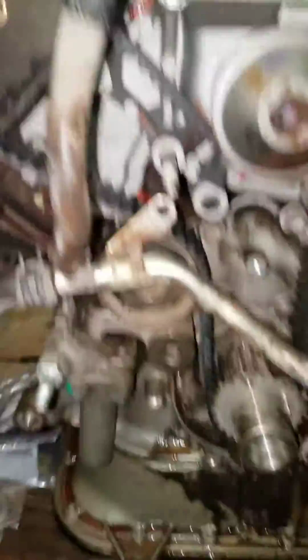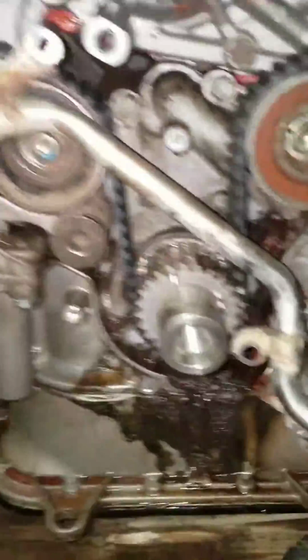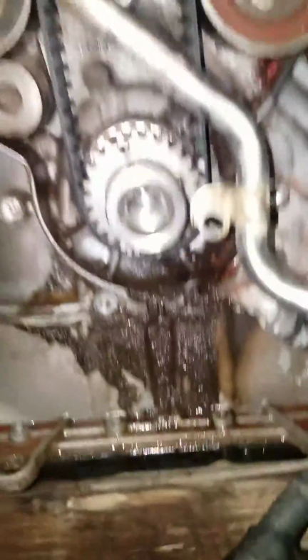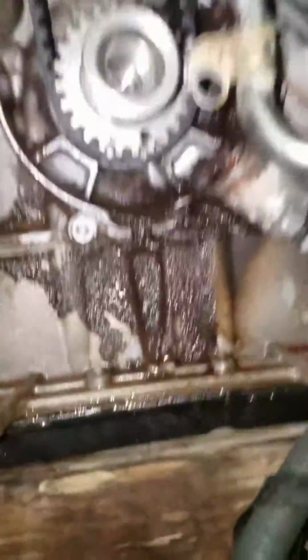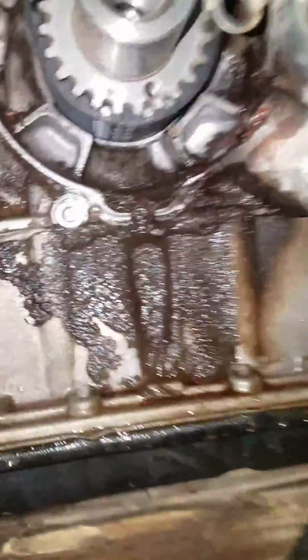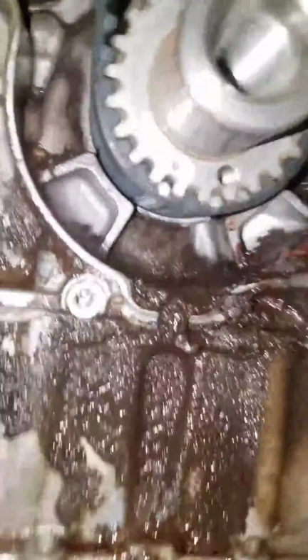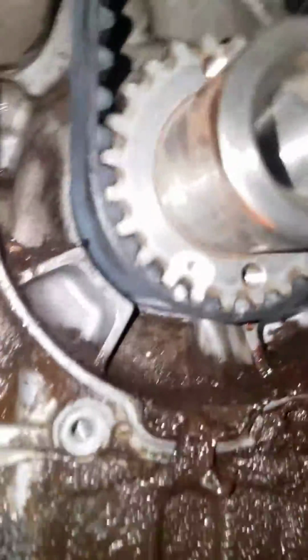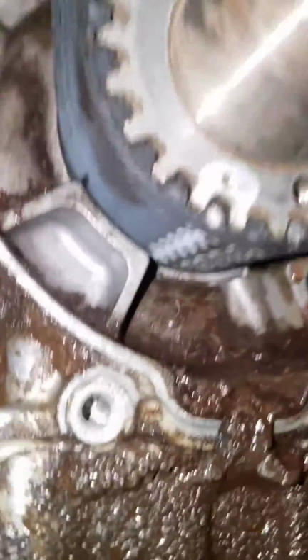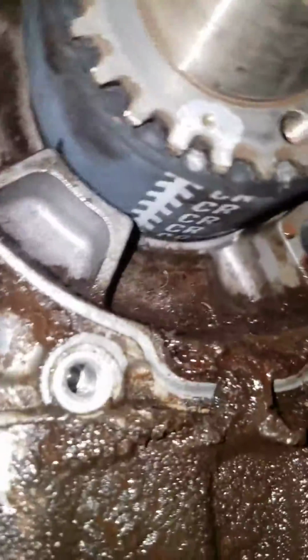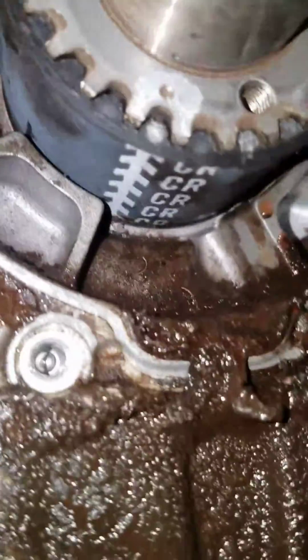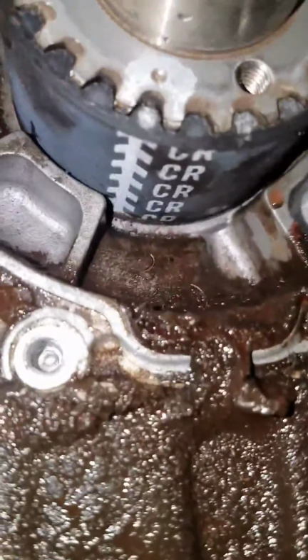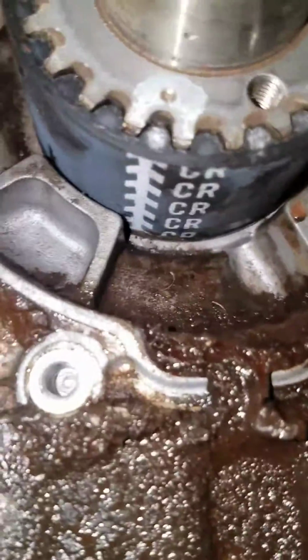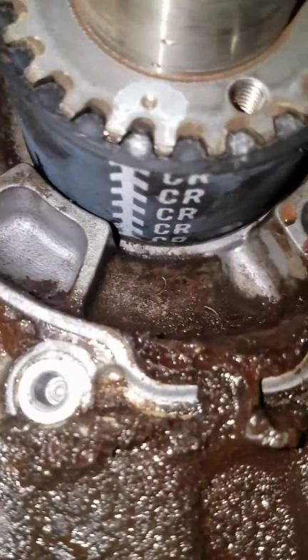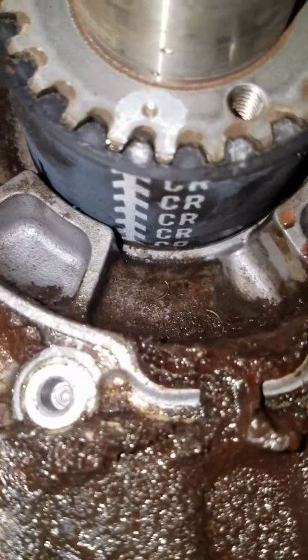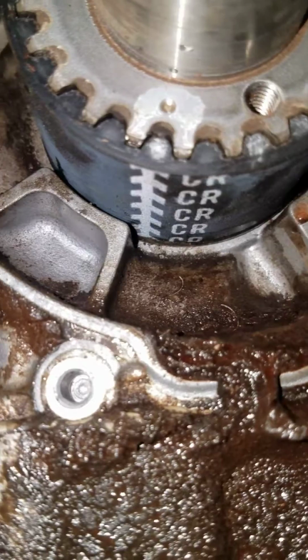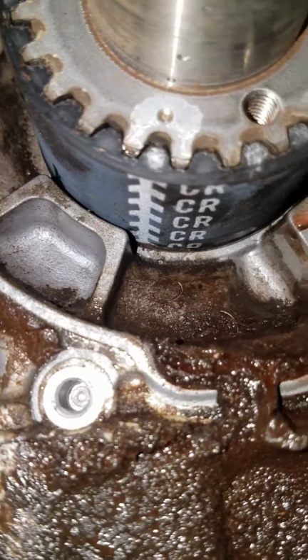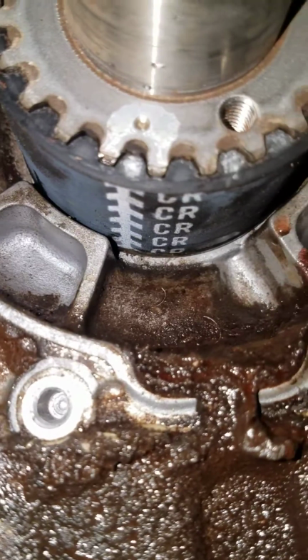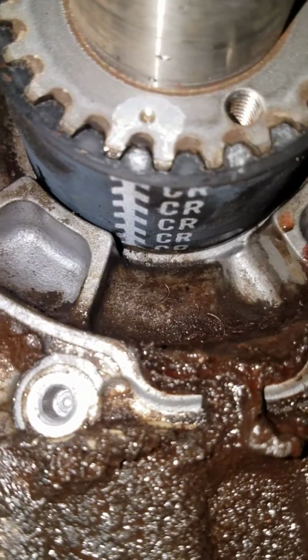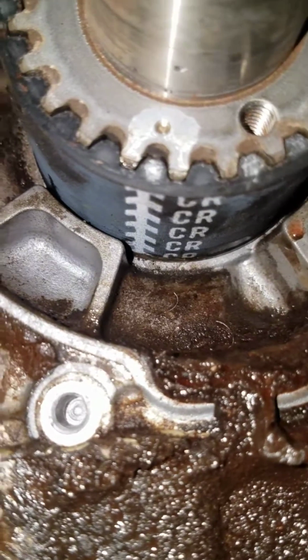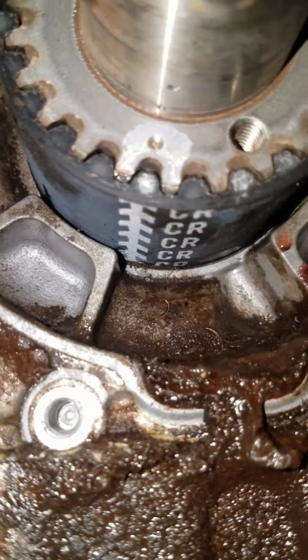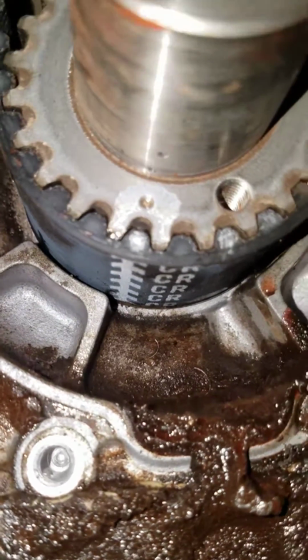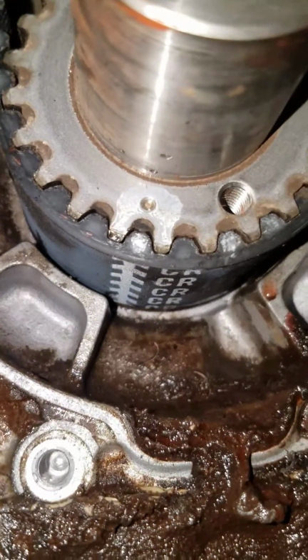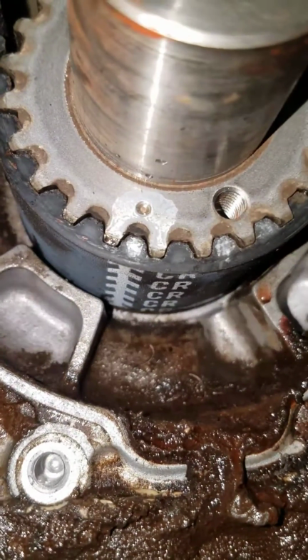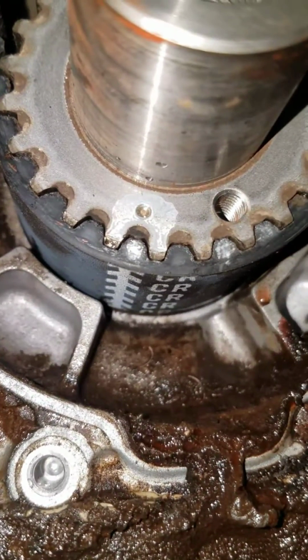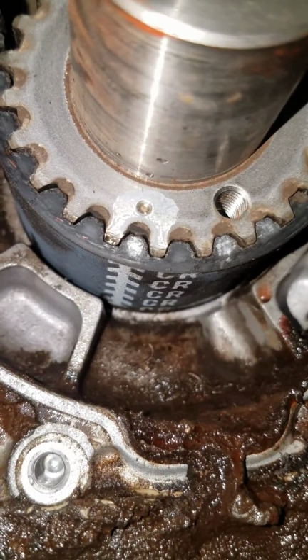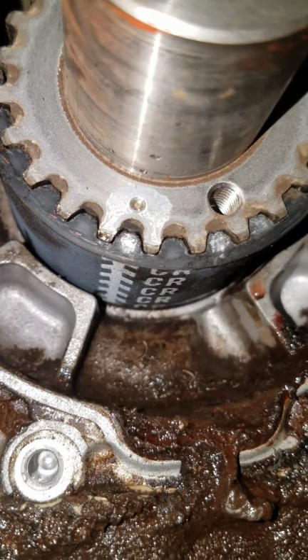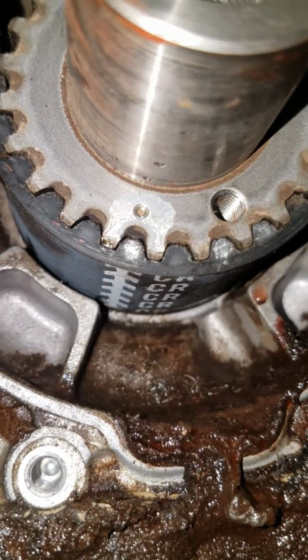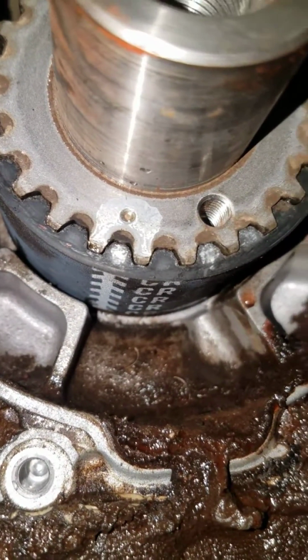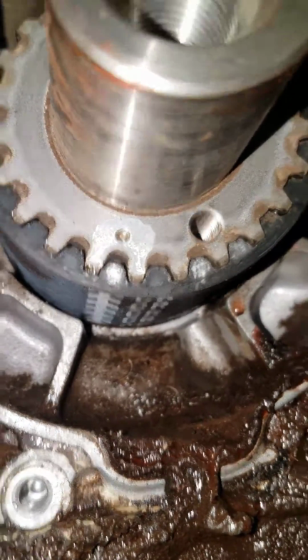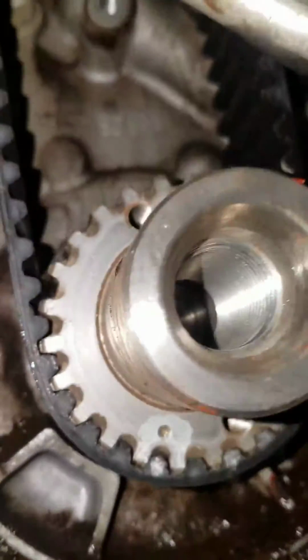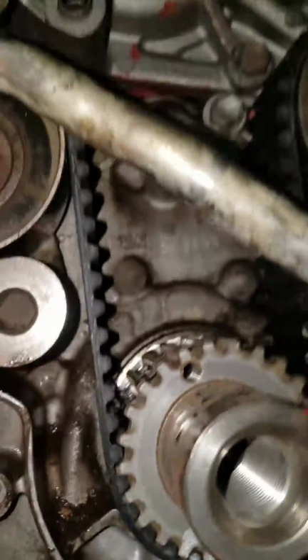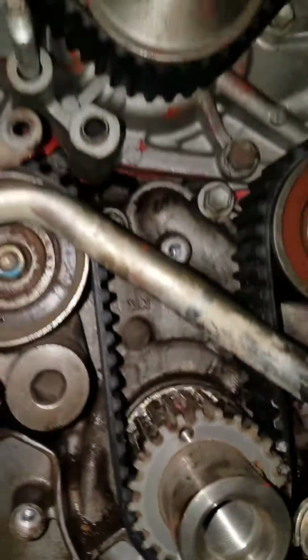If you look down here underneath, you can see where it says CR for crank, and you can see the dot on the crank gear right there, perfectly lined up.